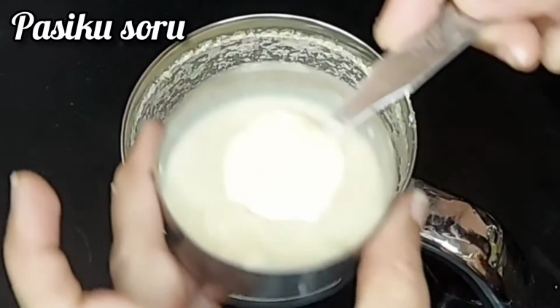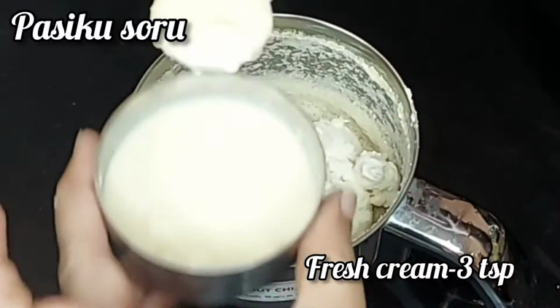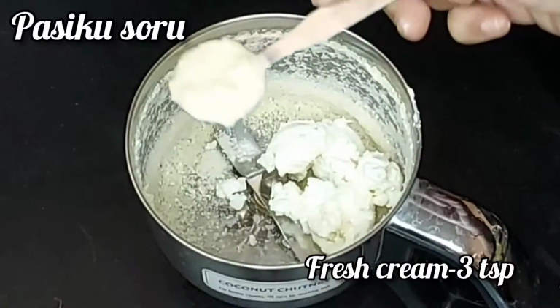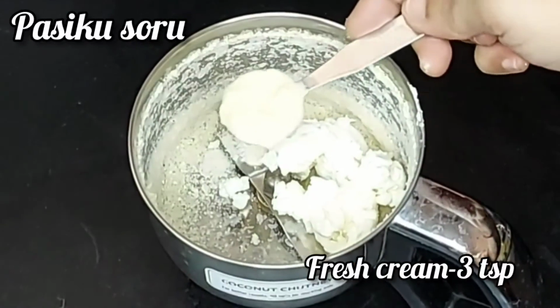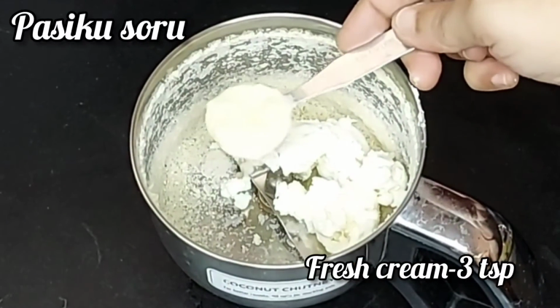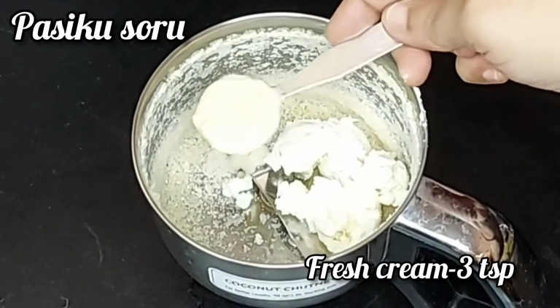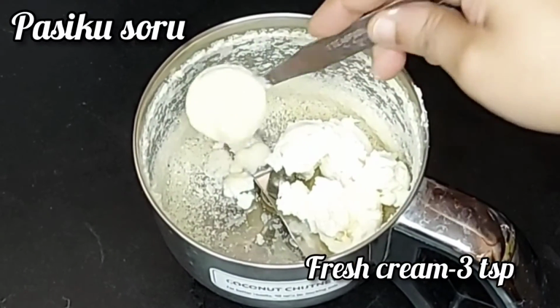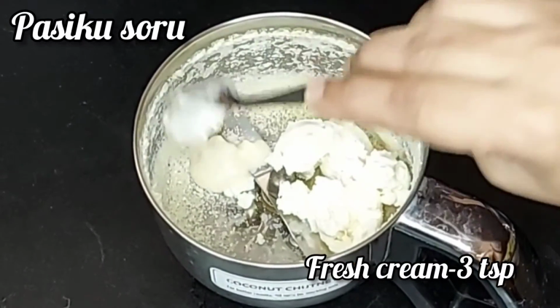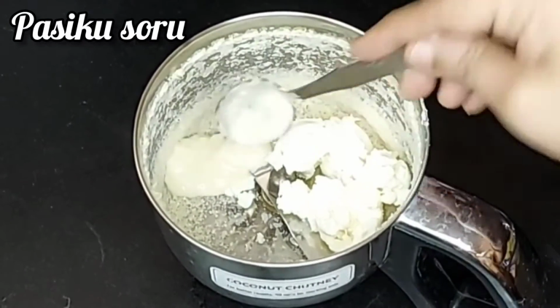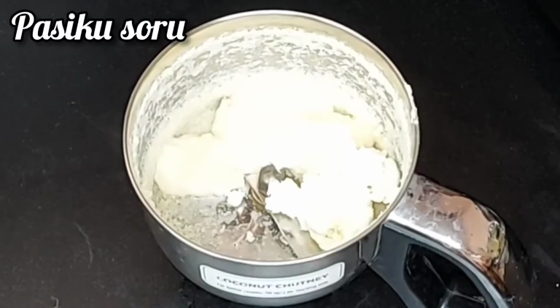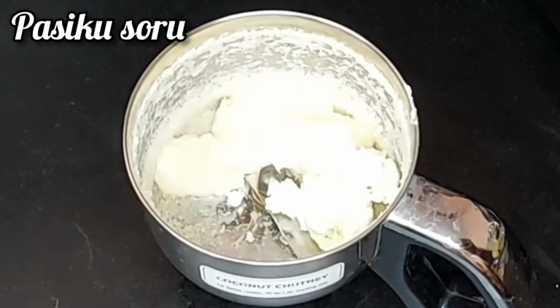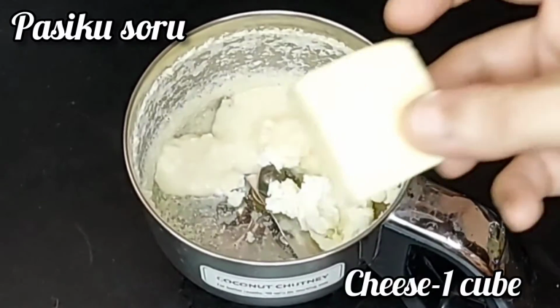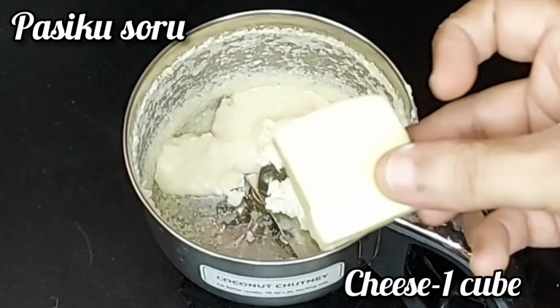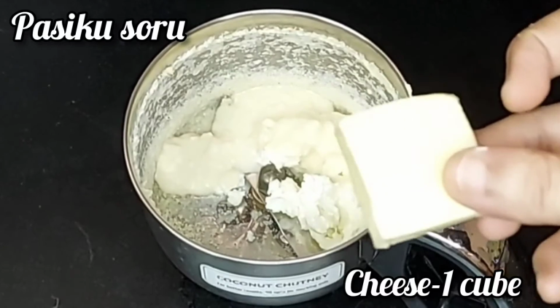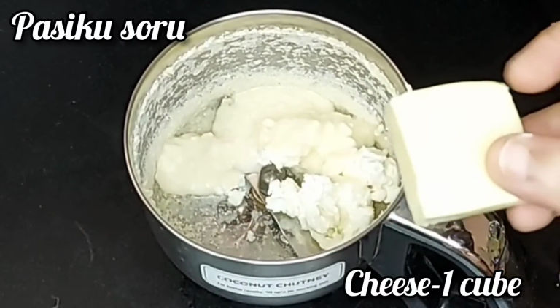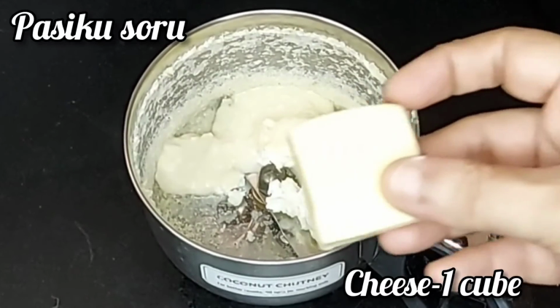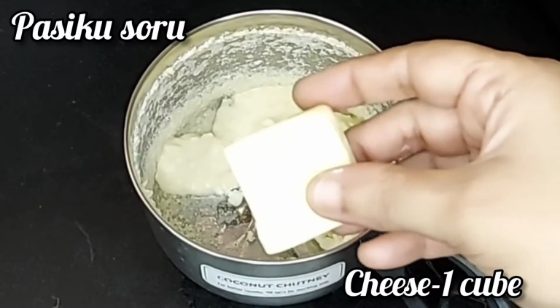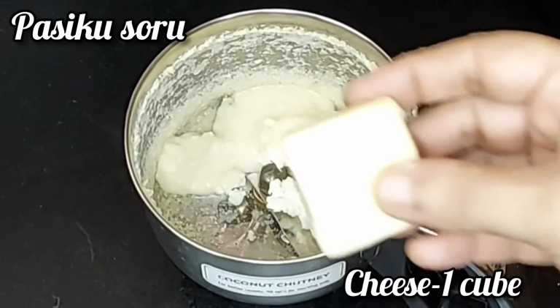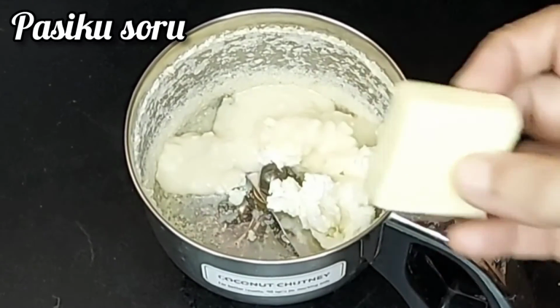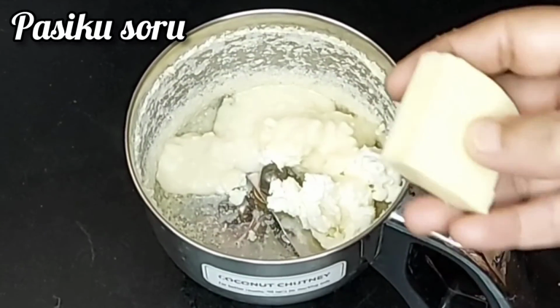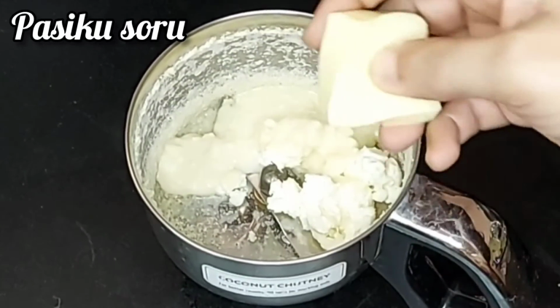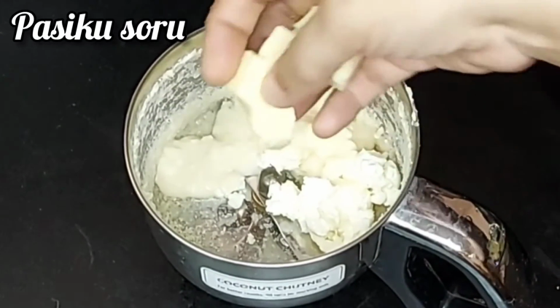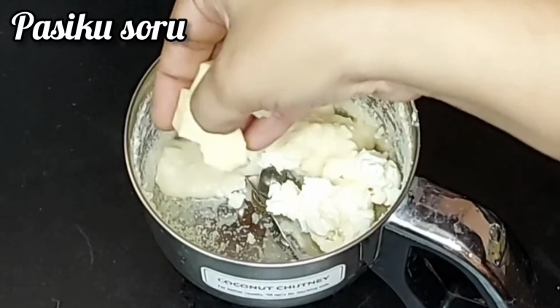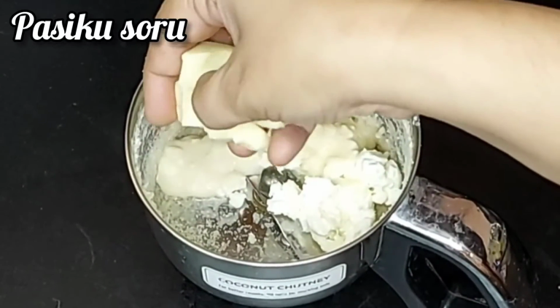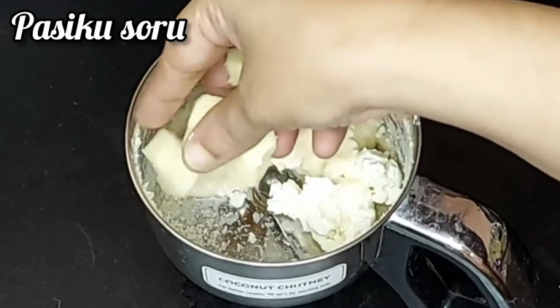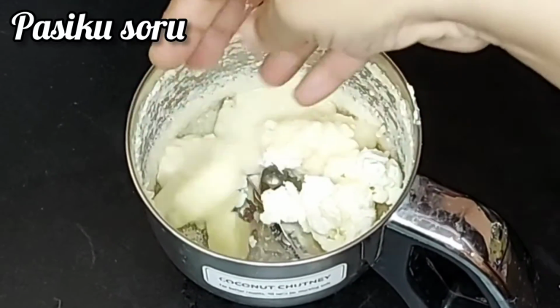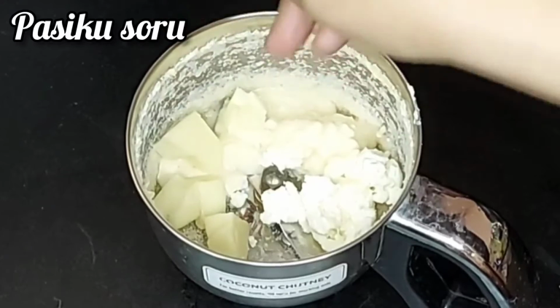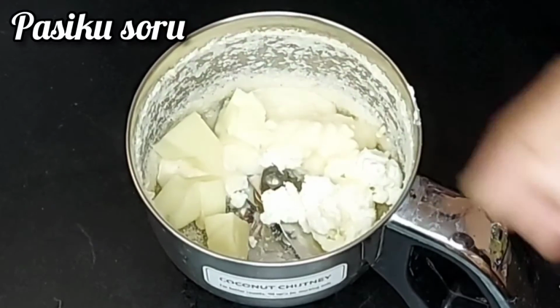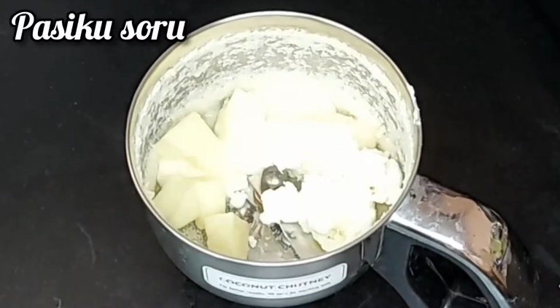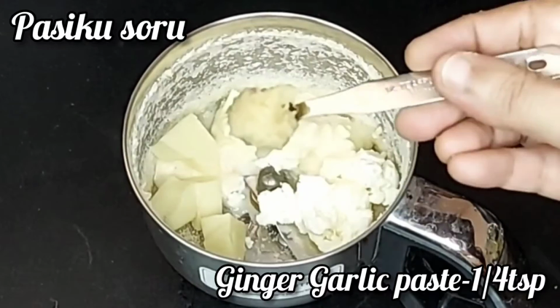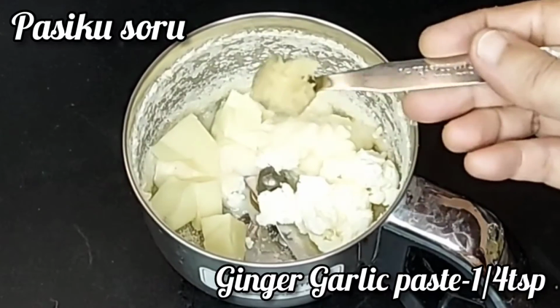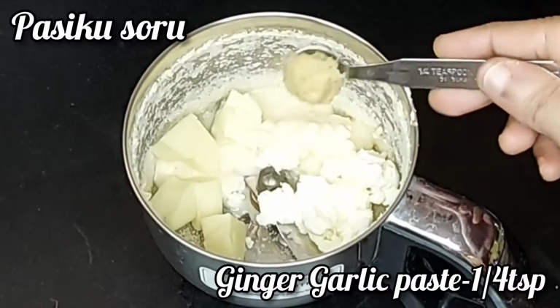Add 3 teaspoons and fresh cream. Cheese cut into cubes, put the cubes in. Add ginger garlic paste.